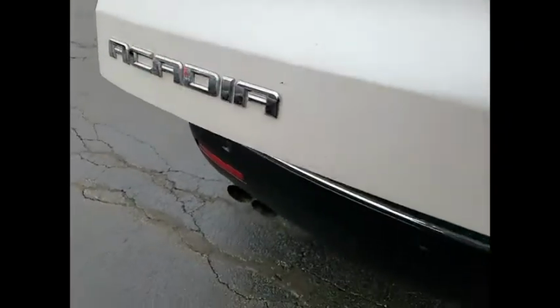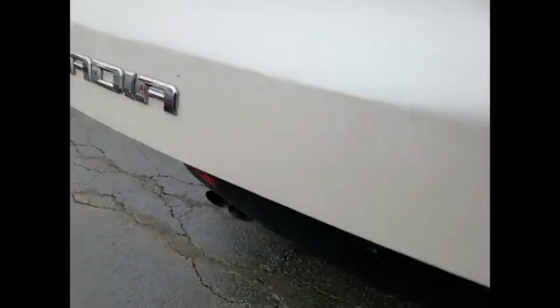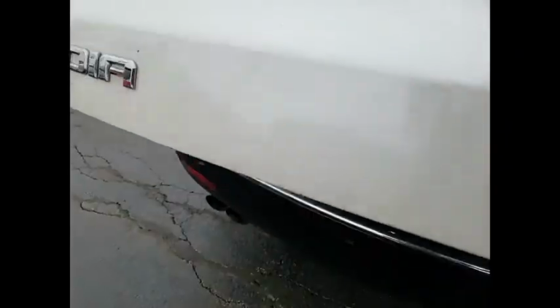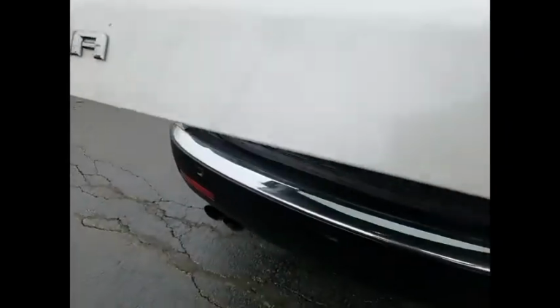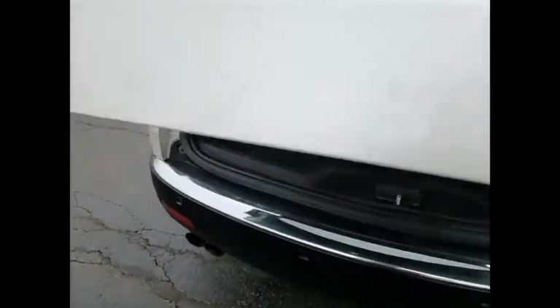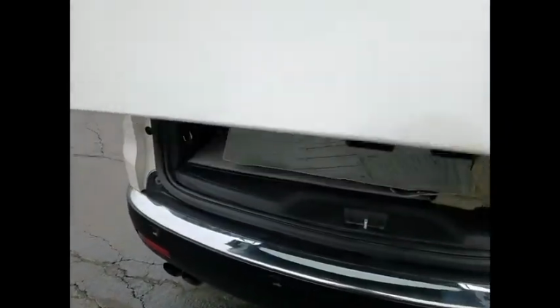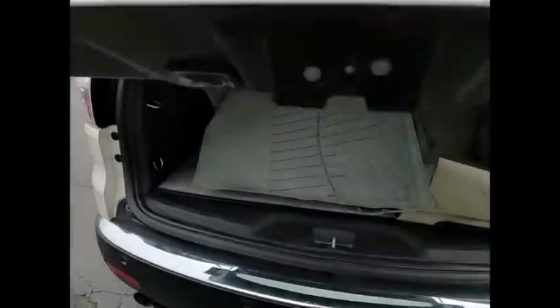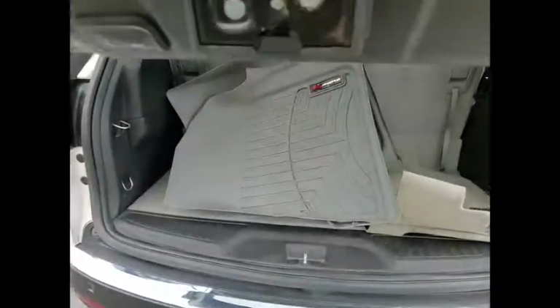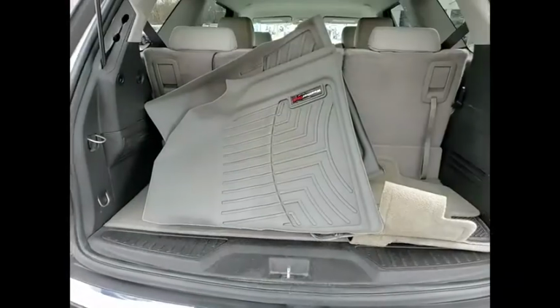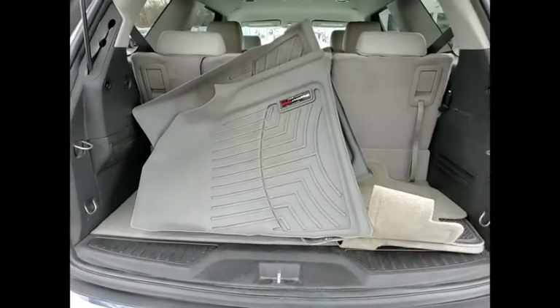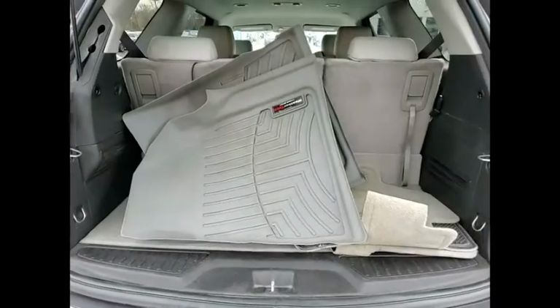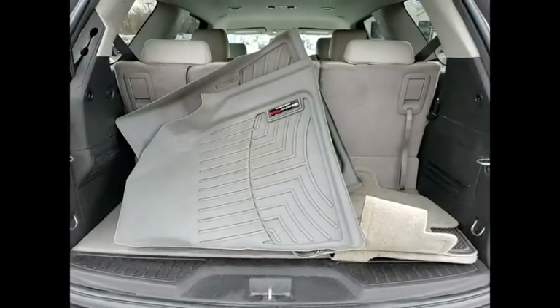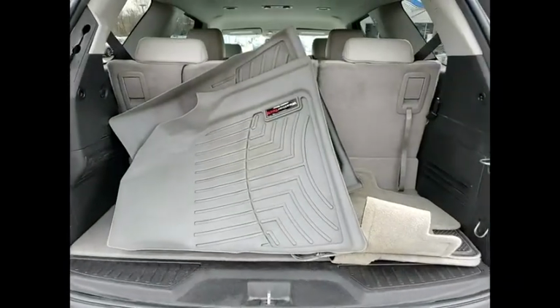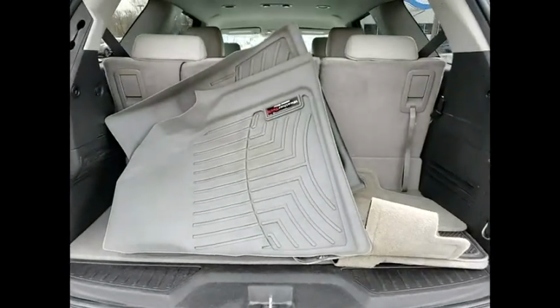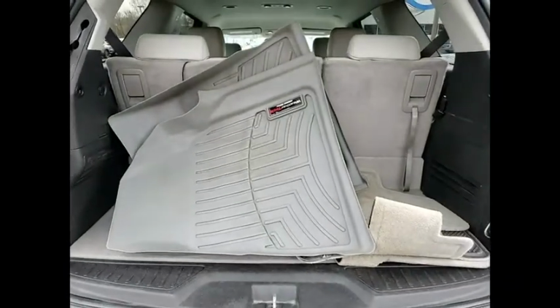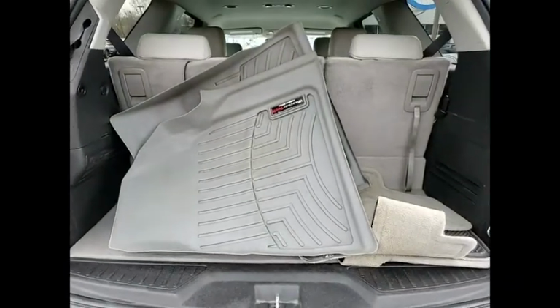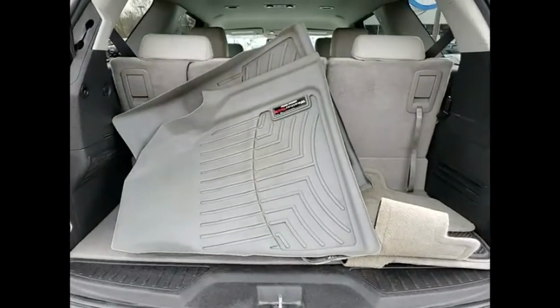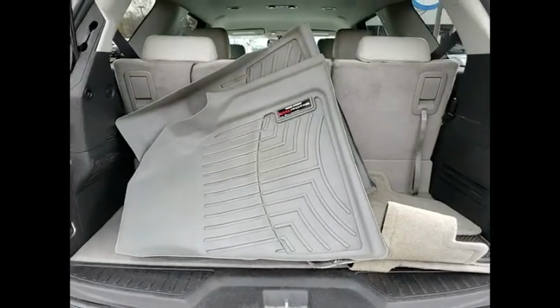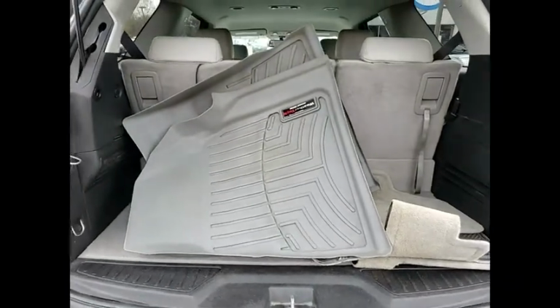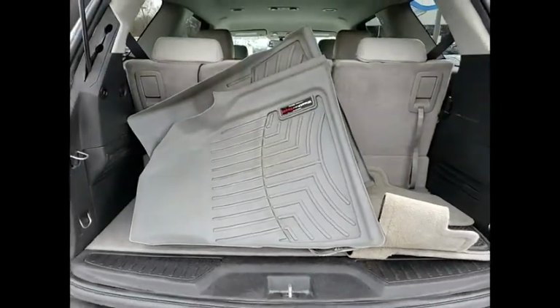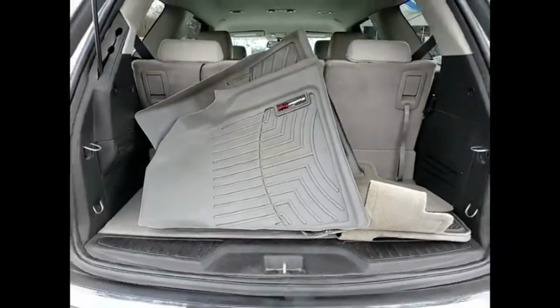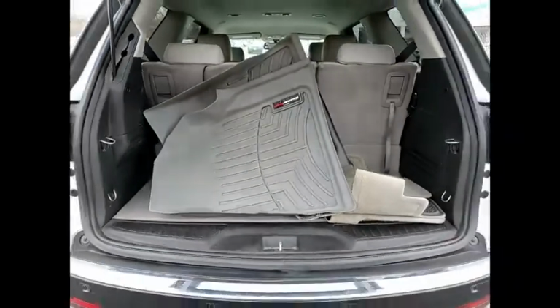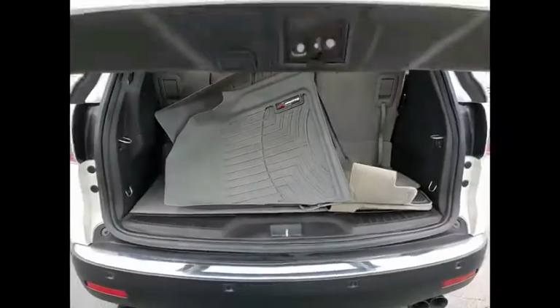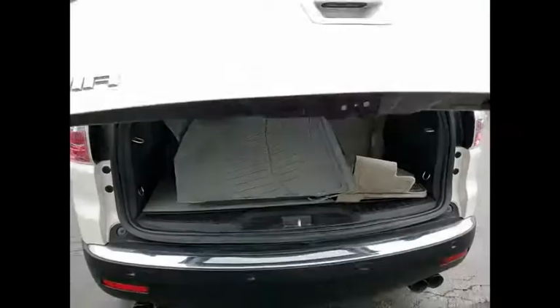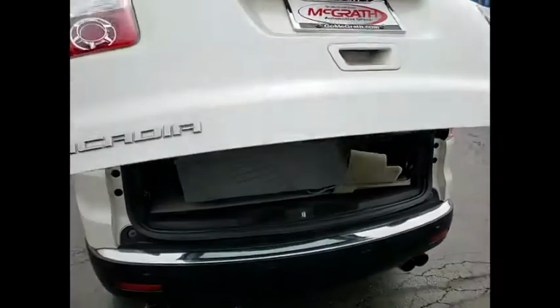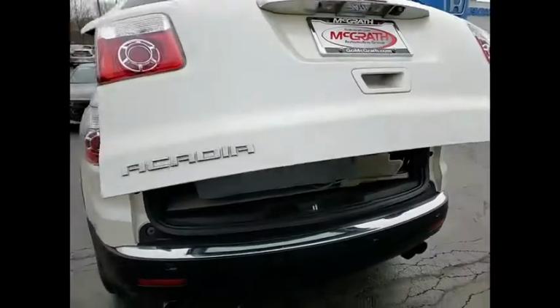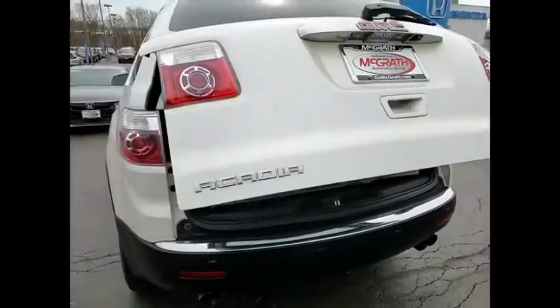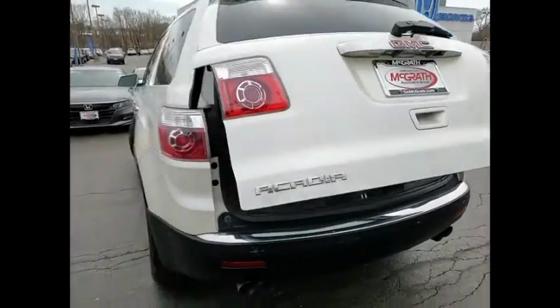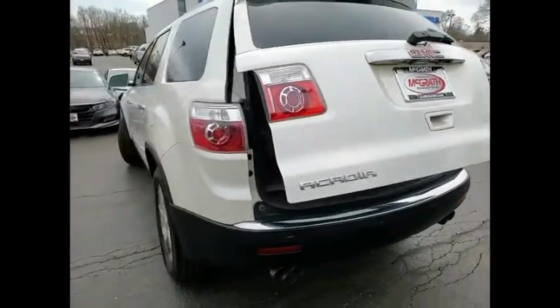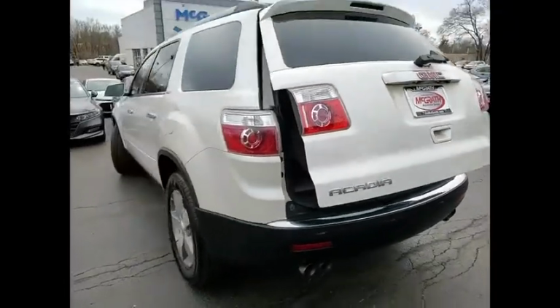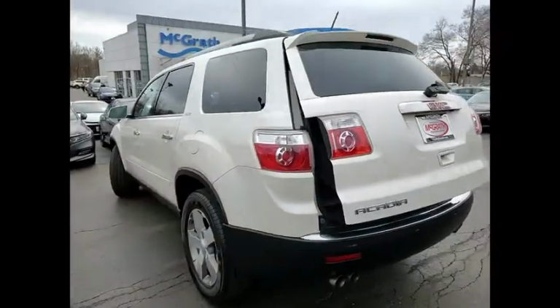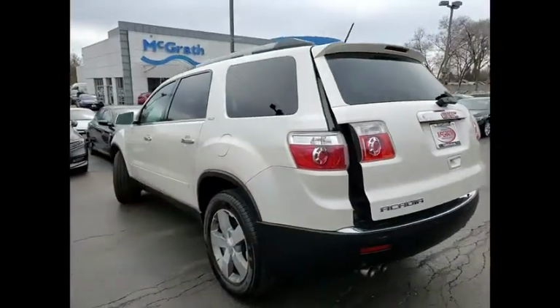heated mirrors, aluminum wheels, remote engine start, rear spoiler, power lift gate, traction control, stability control, daytime running lights, engine immobilizer.